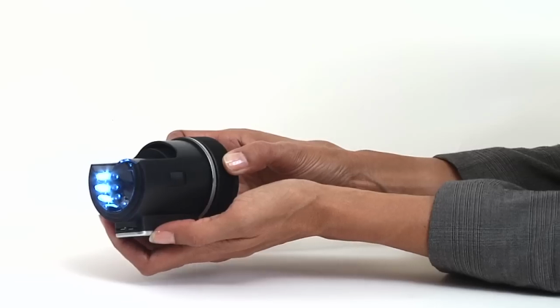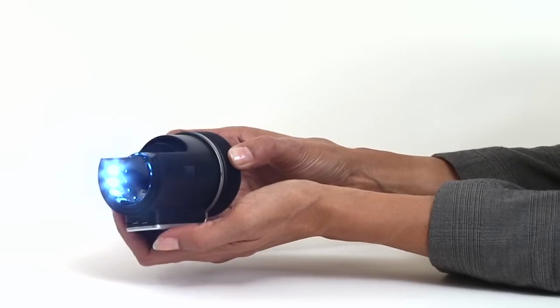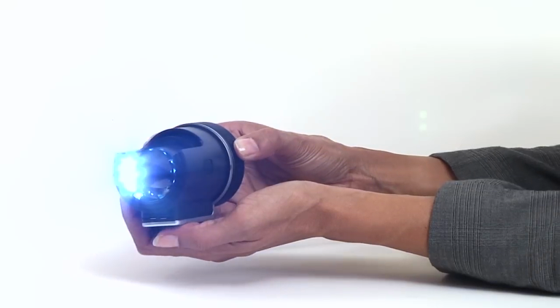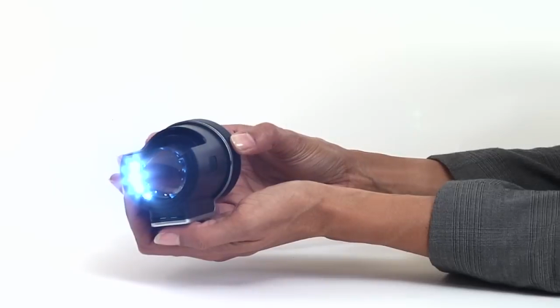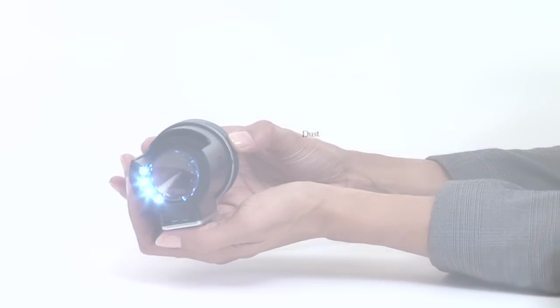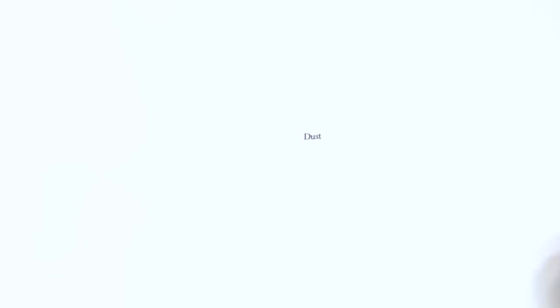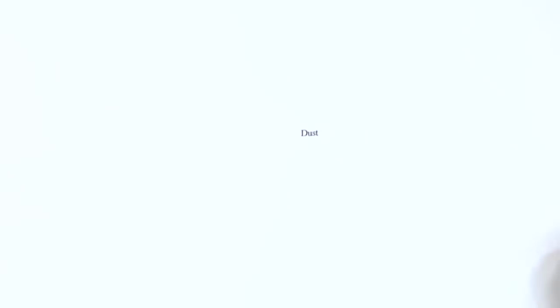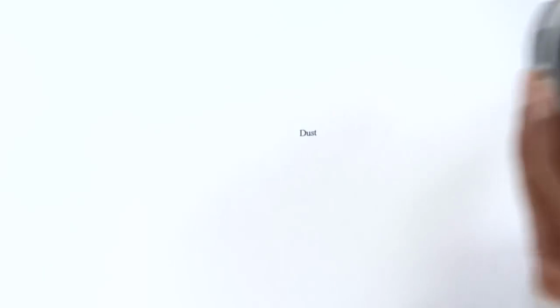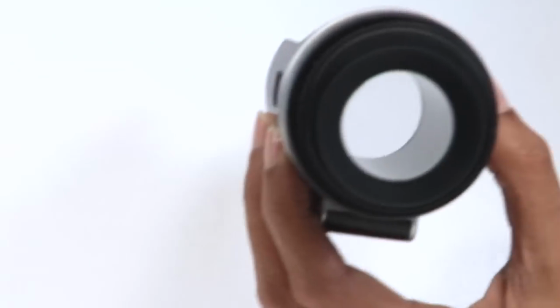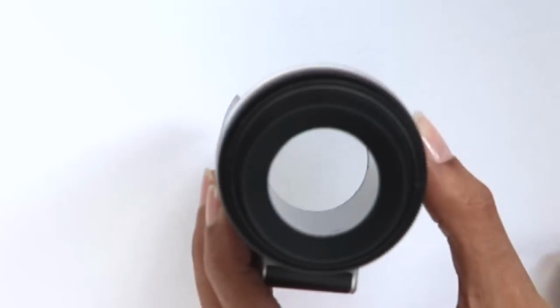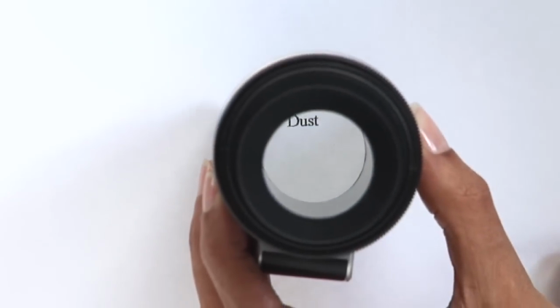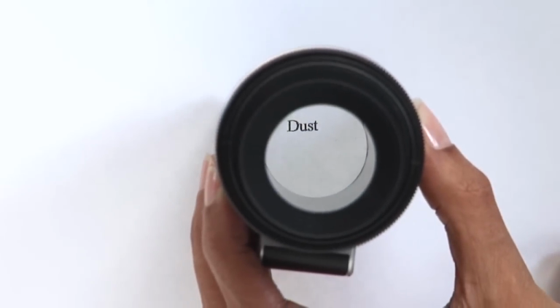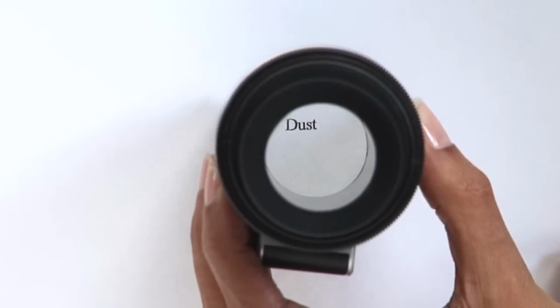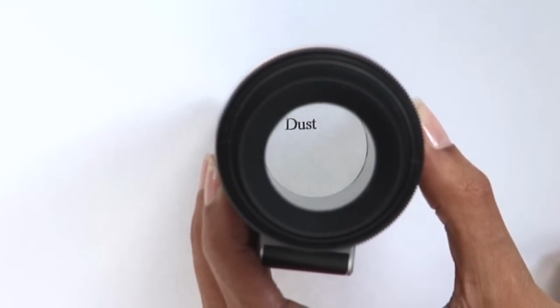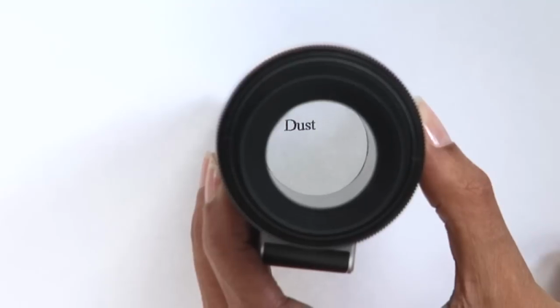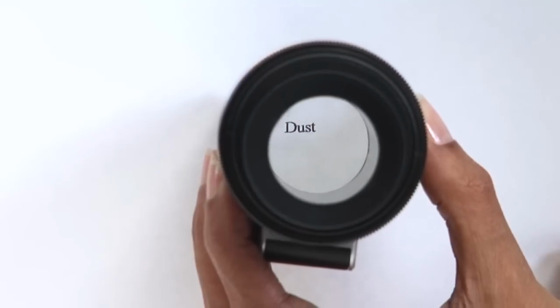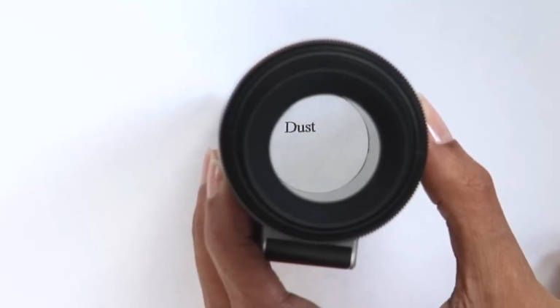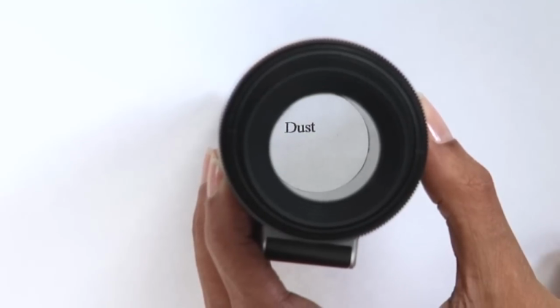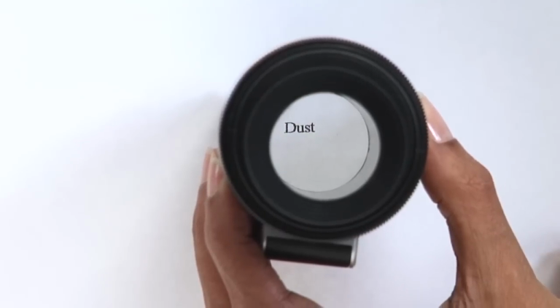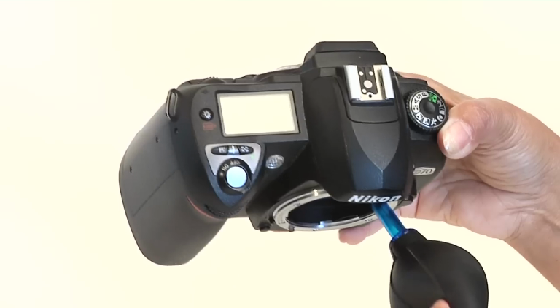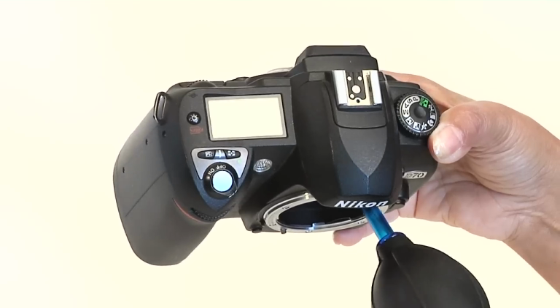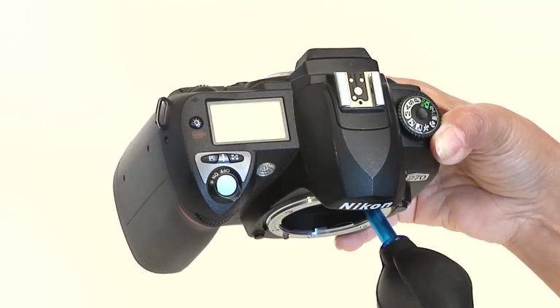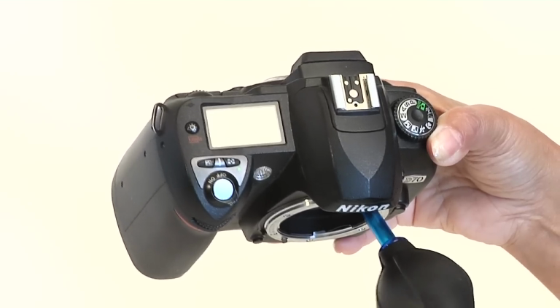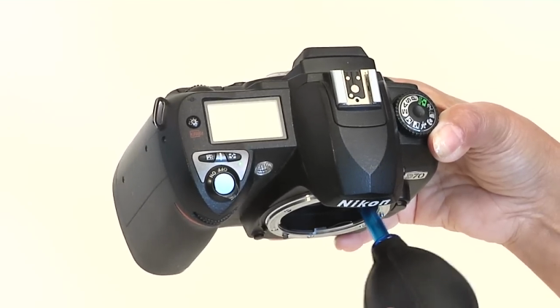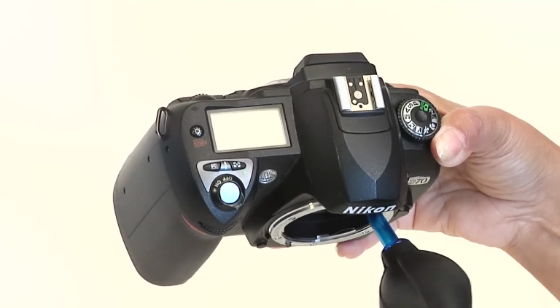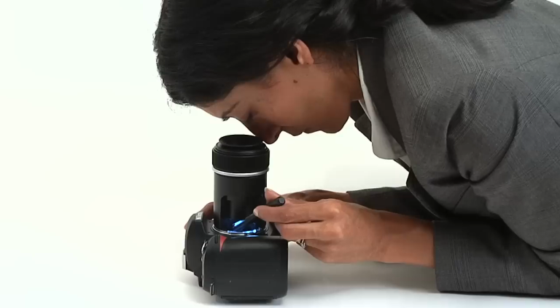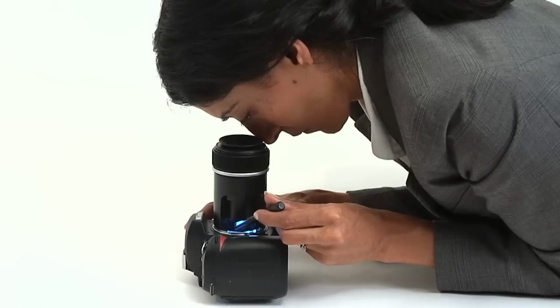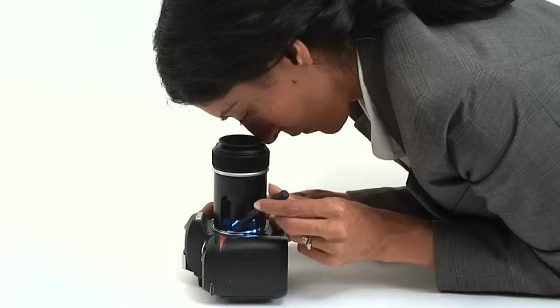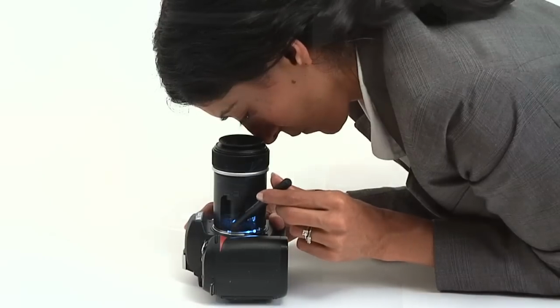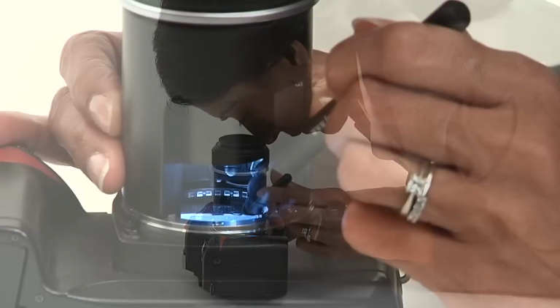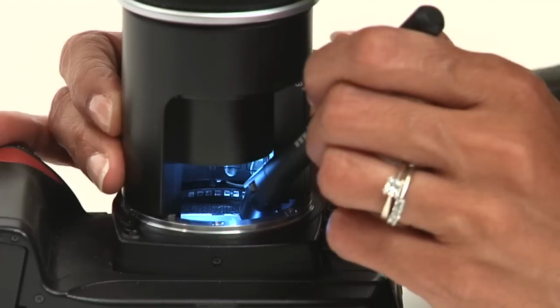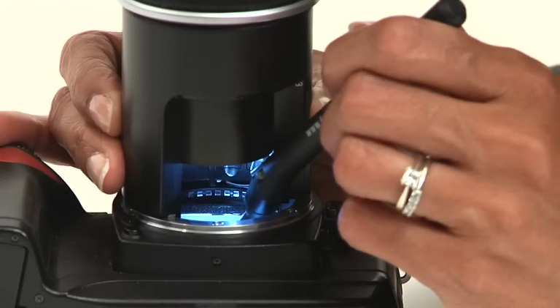8 LED lights and 6x fixed magnification allows a clear view of even the tiniest dust particles on the sensor. Remove loose dust with the blower. Remove sticky dust particles with the Sensor Clear 2 Pen.